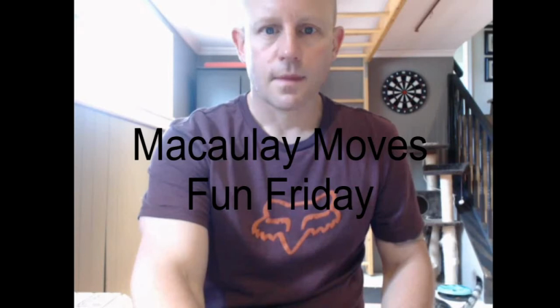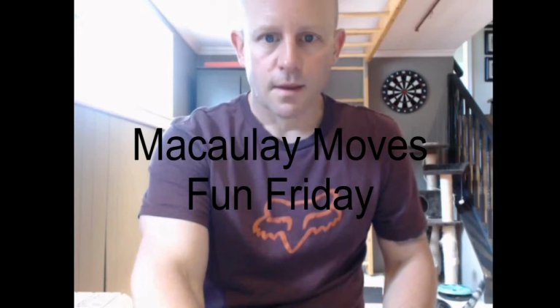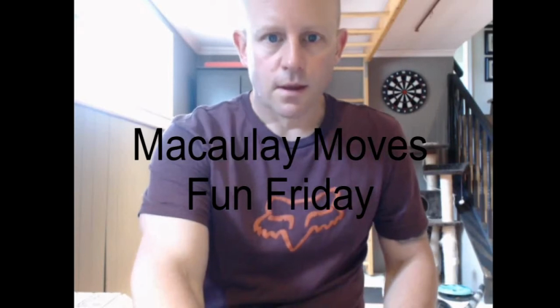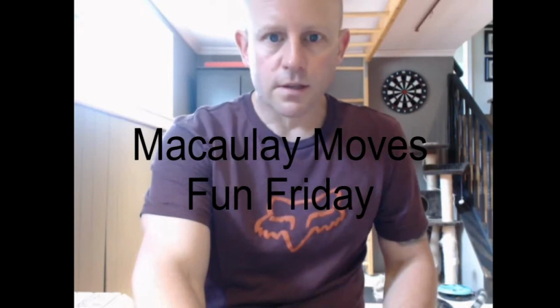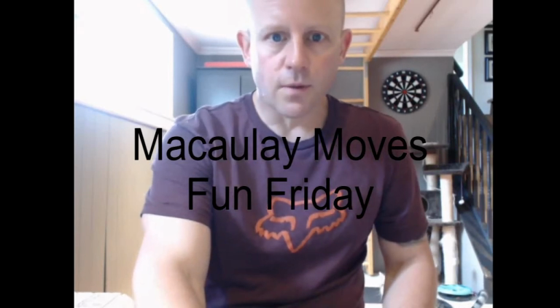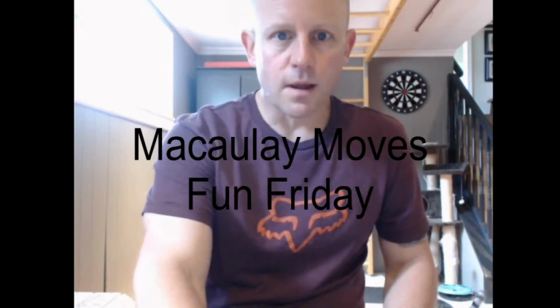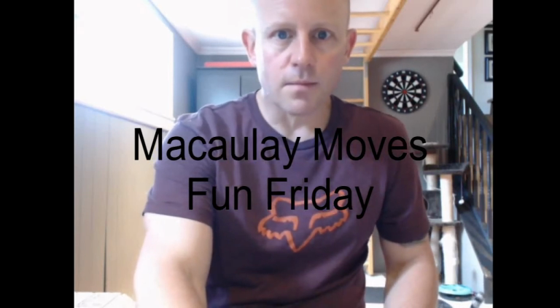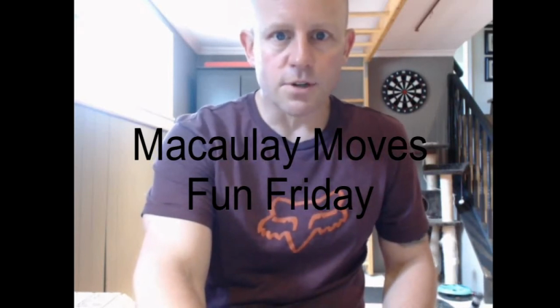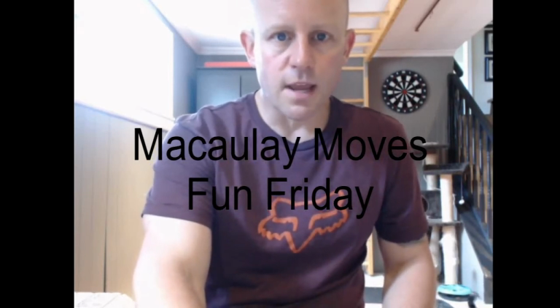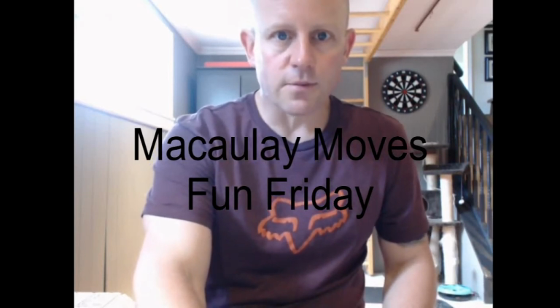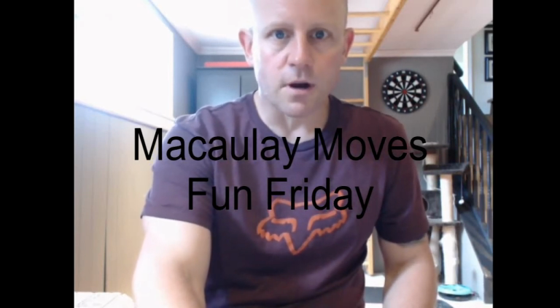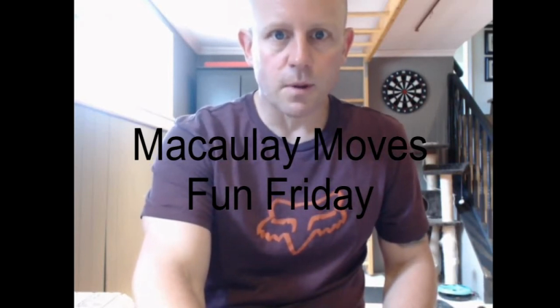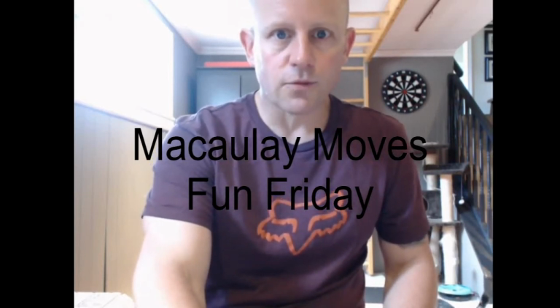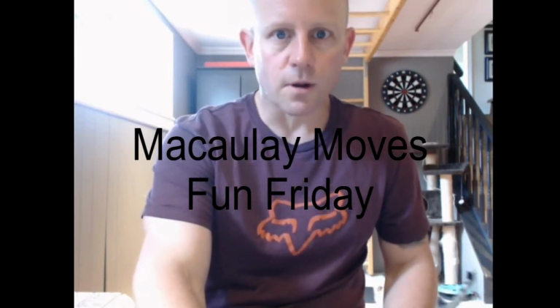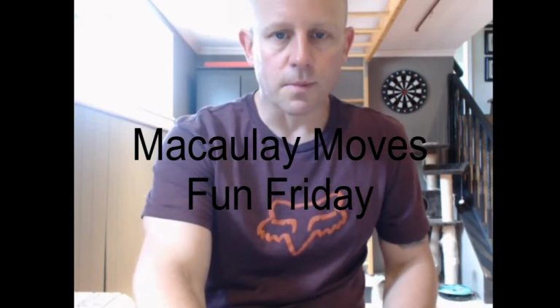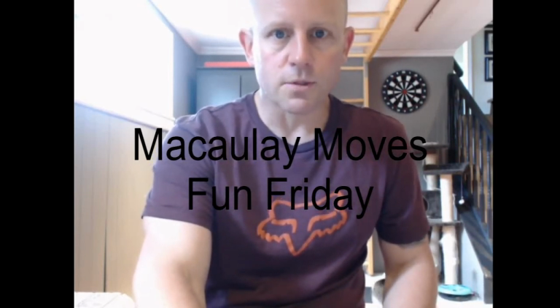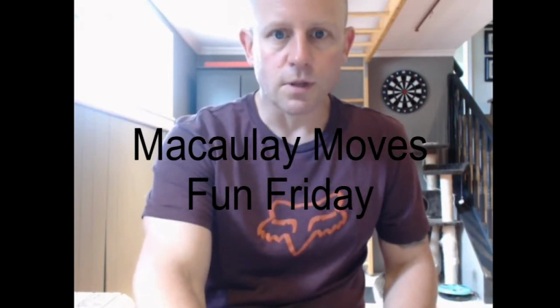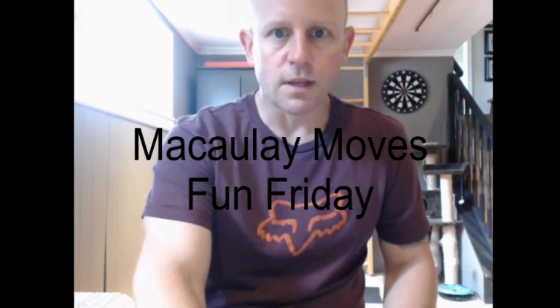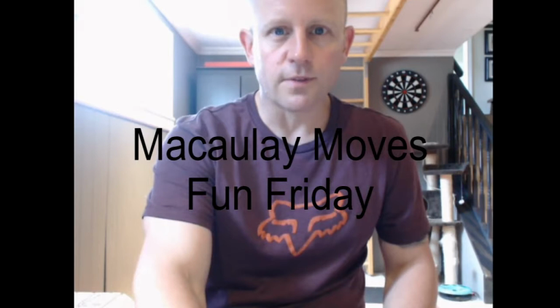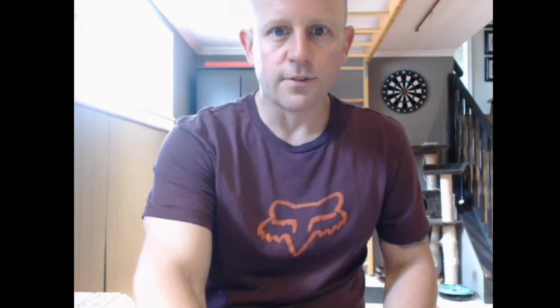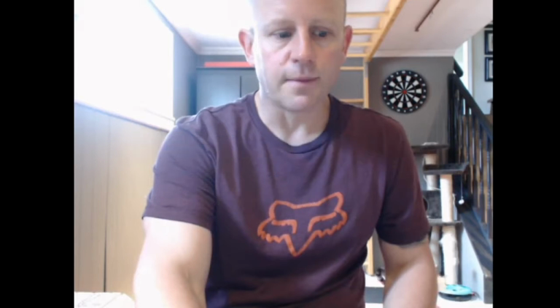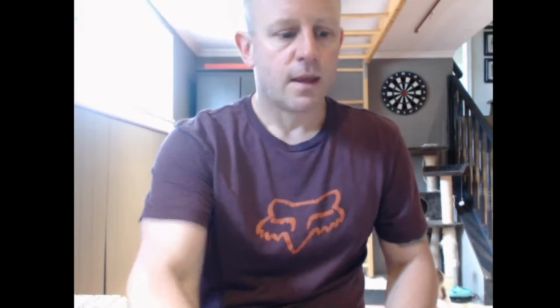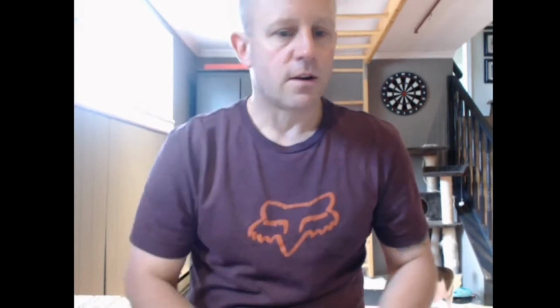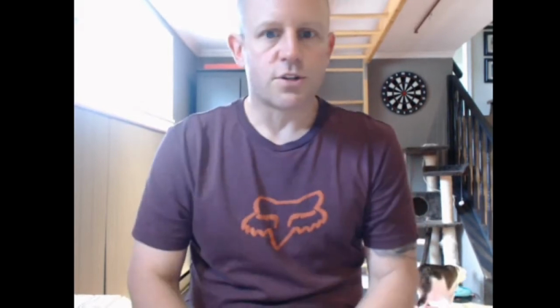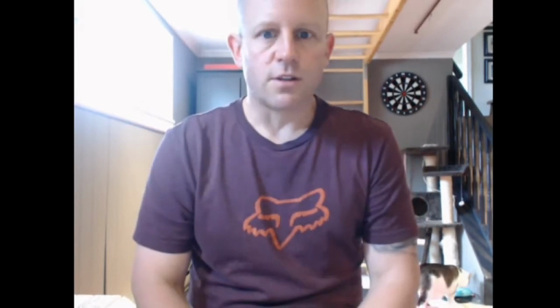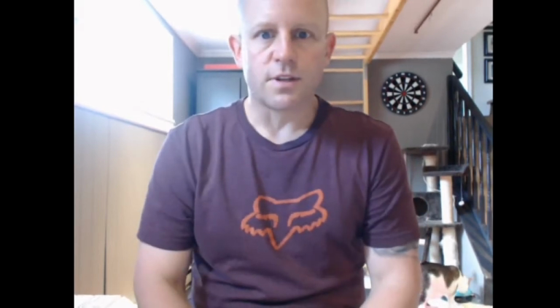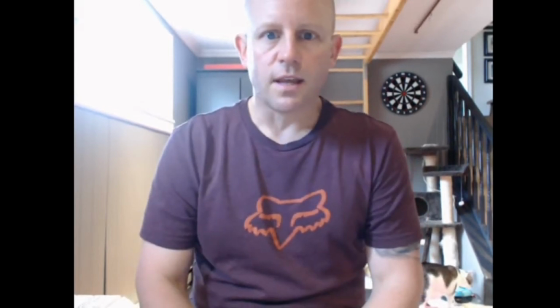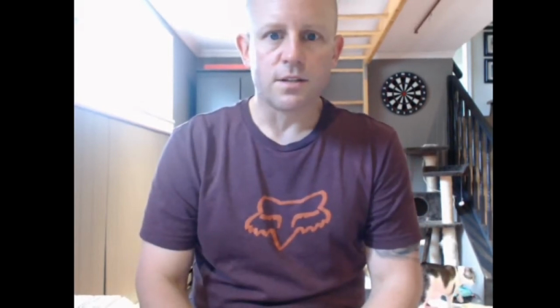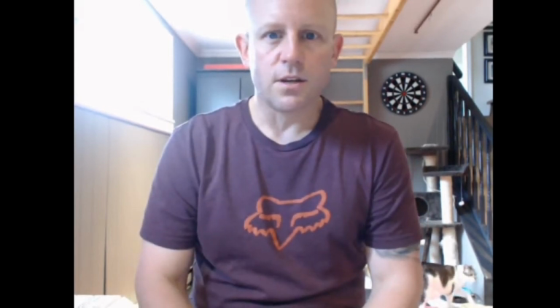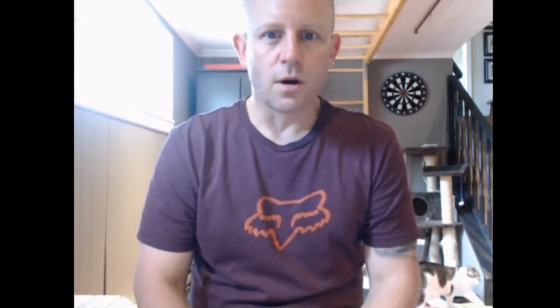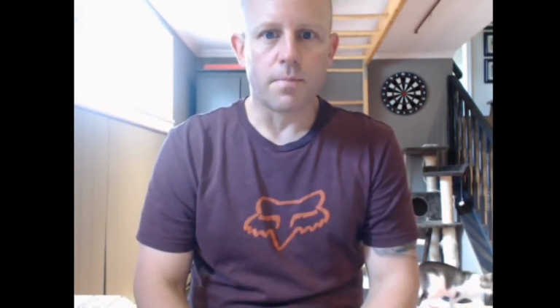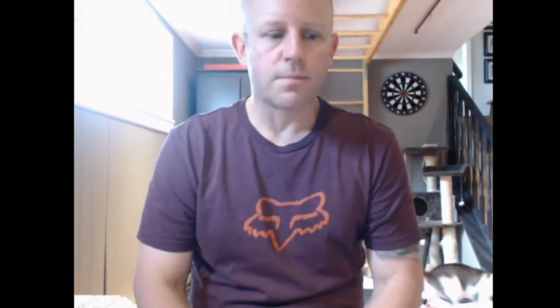Greetings everyone! Mr. A here from Macaulay Public School. It is Fun Friday, and here is your challenge for today: it is indoor bocce ball.